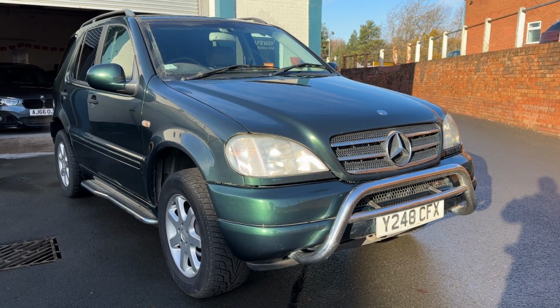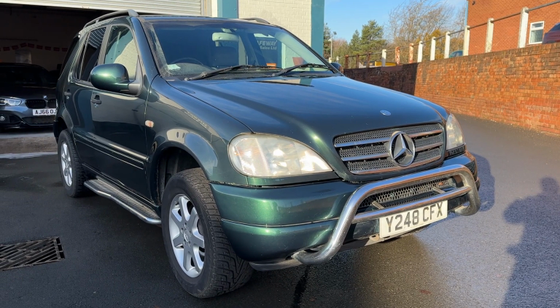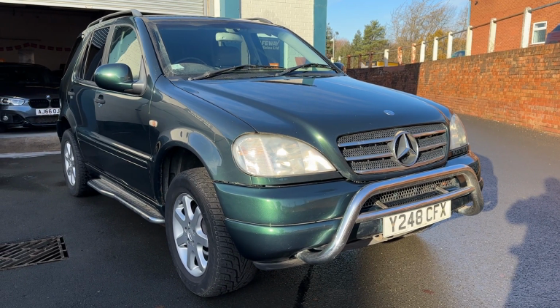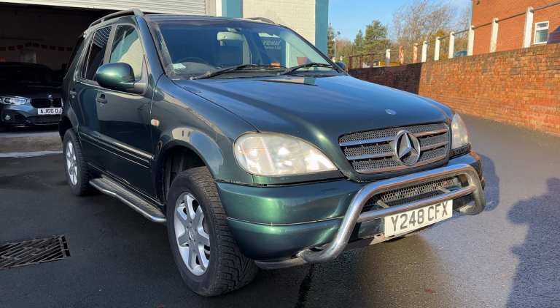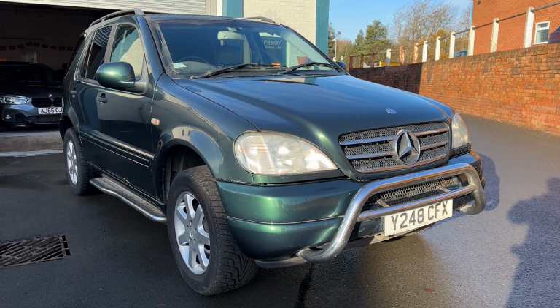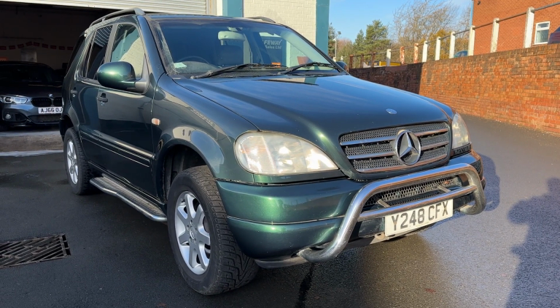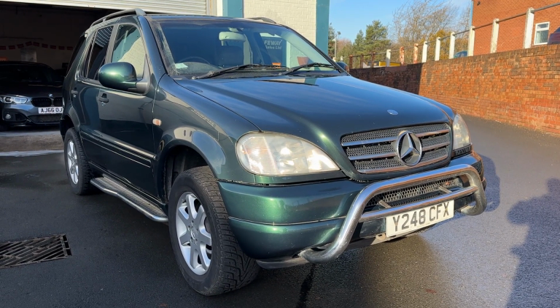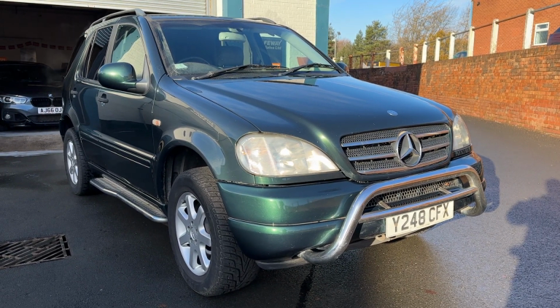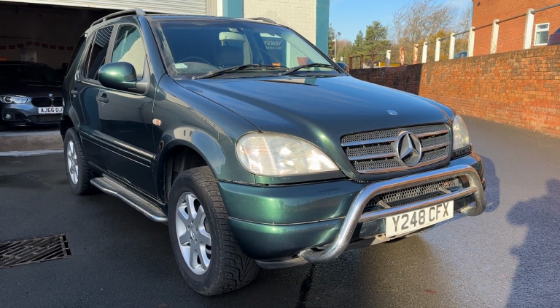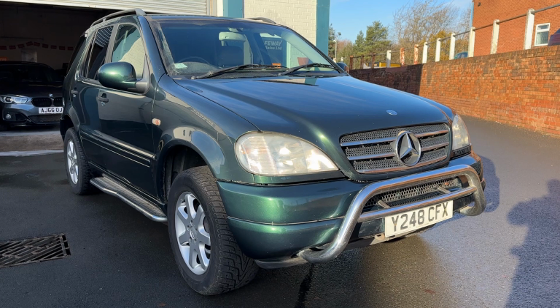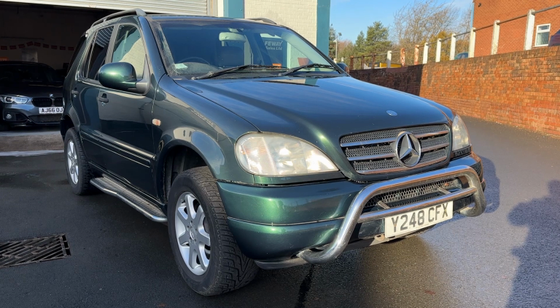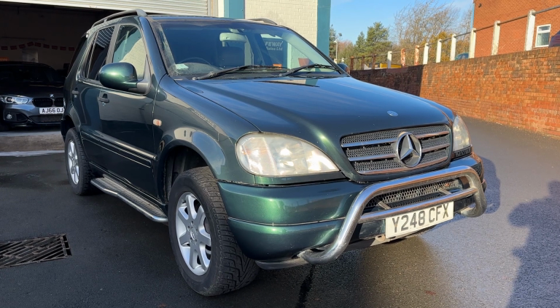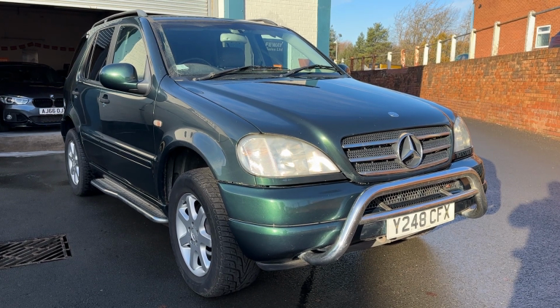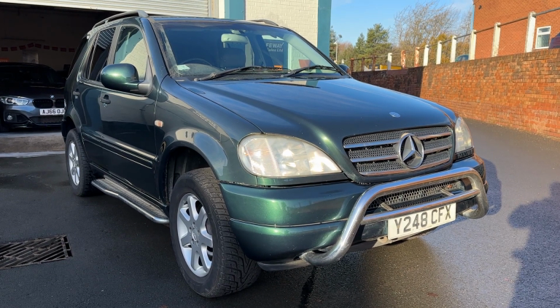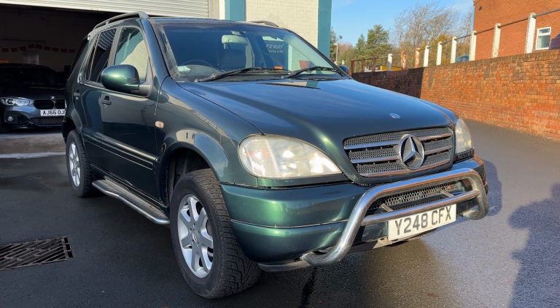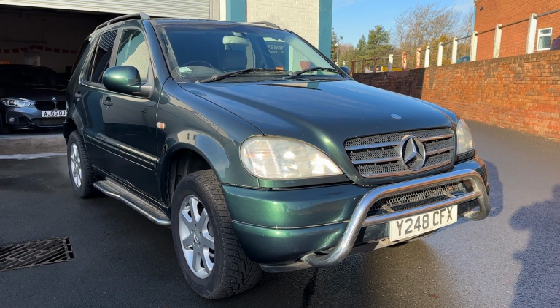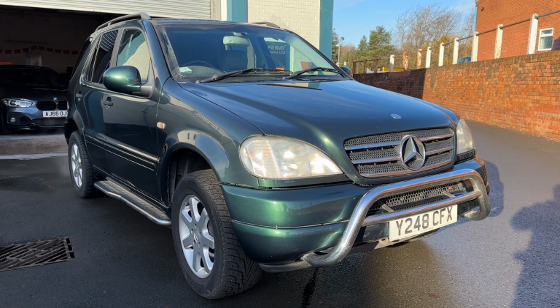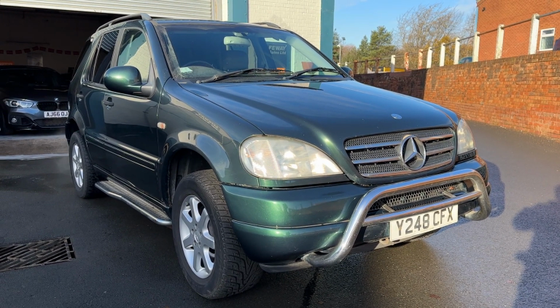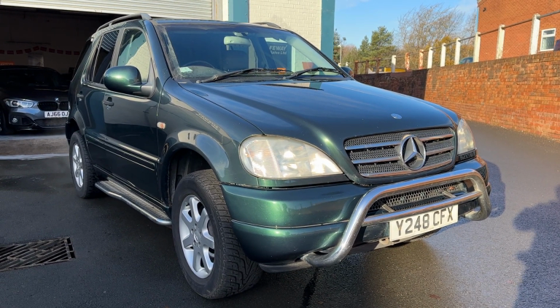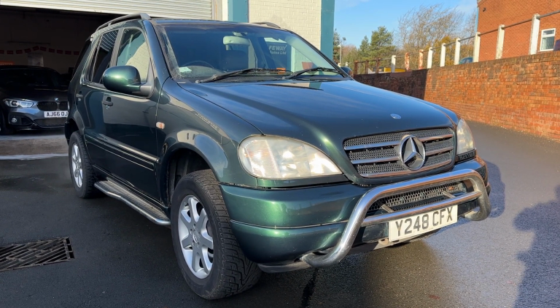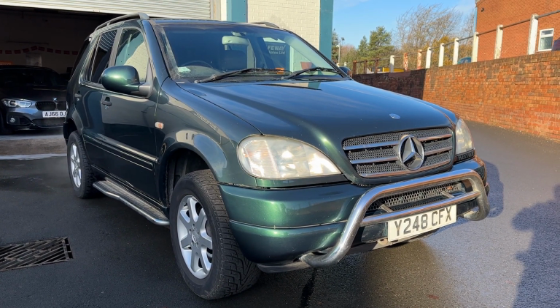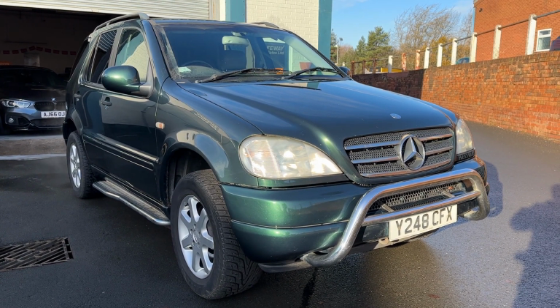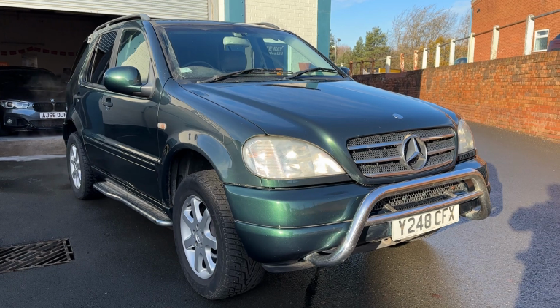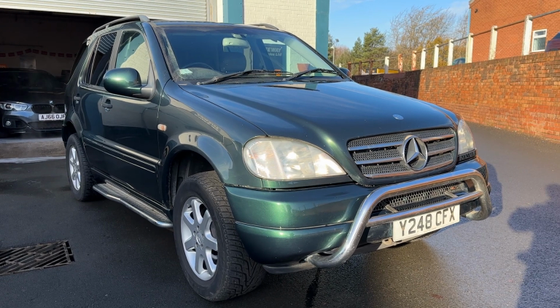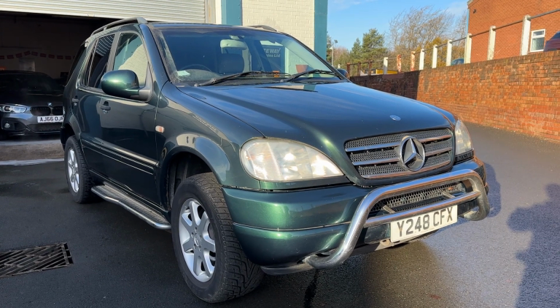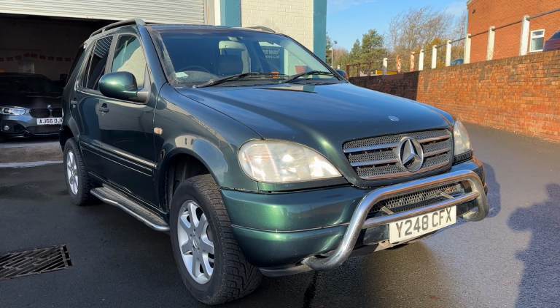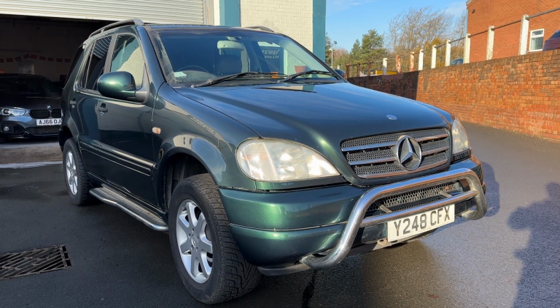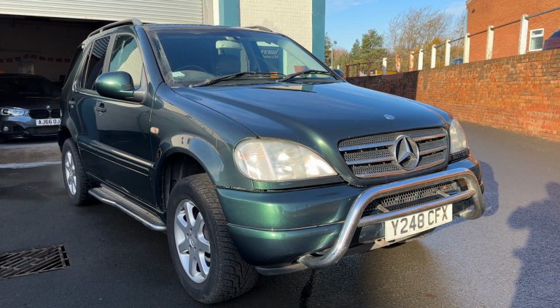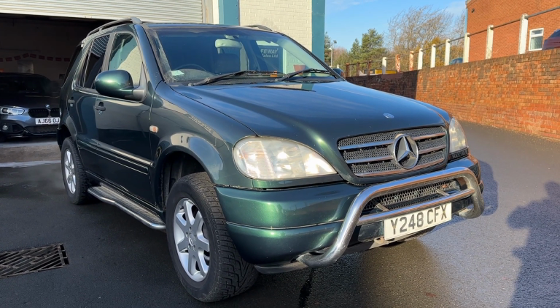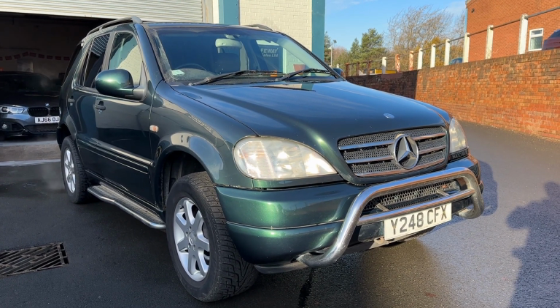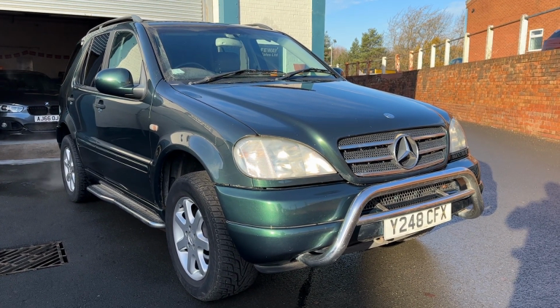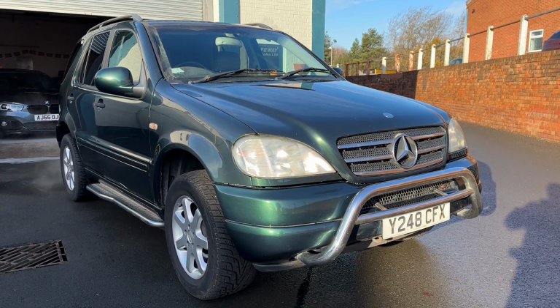Here we have the Mercedes ML — this is the 4.2 V8. It's a very, very rare car this one. You really won't find many of these about now. They're a lovely car and they go very, very well indeed.